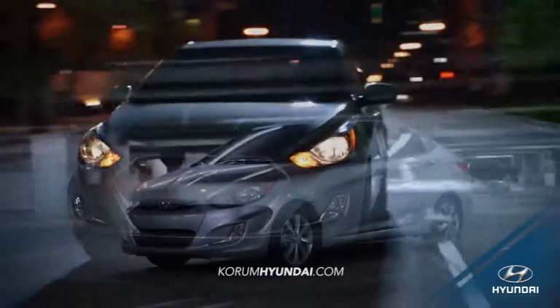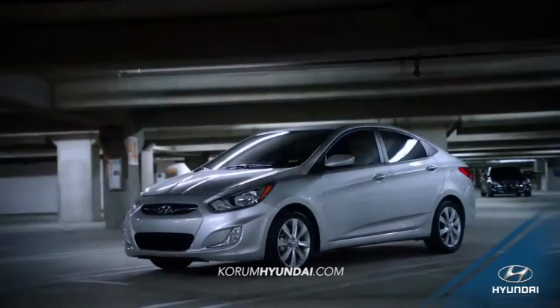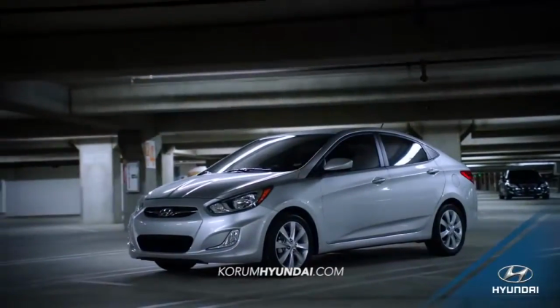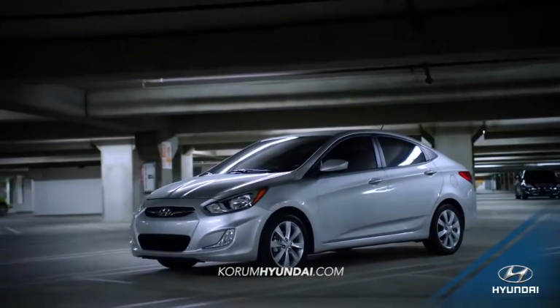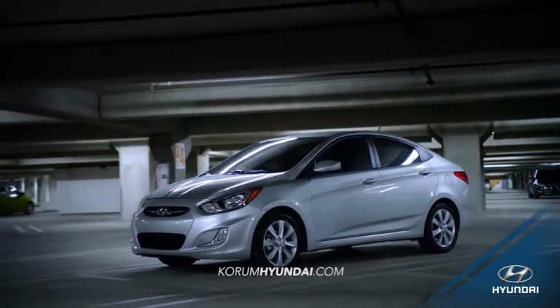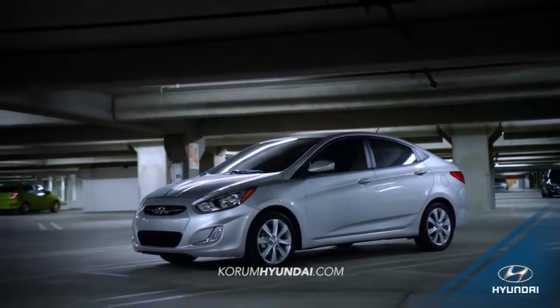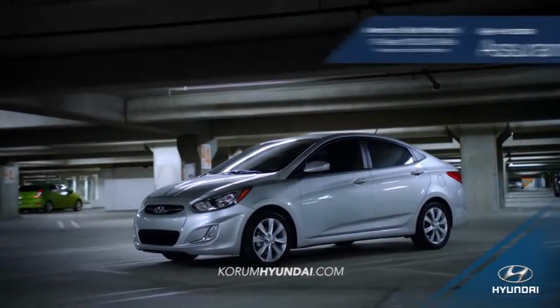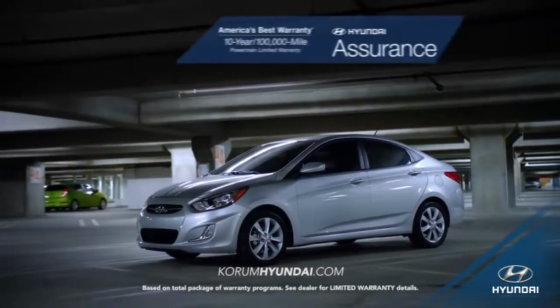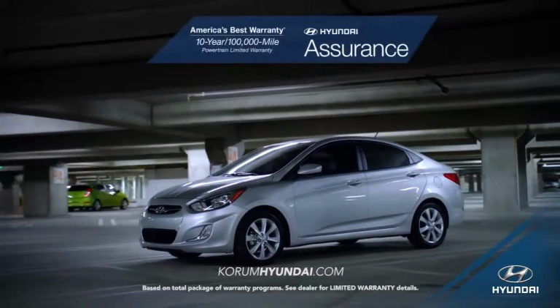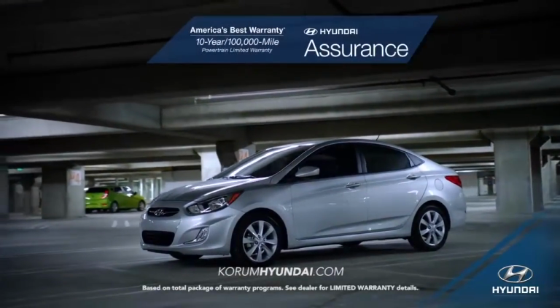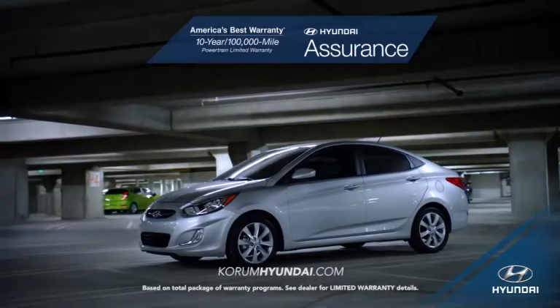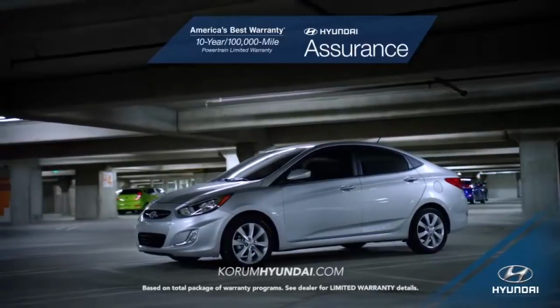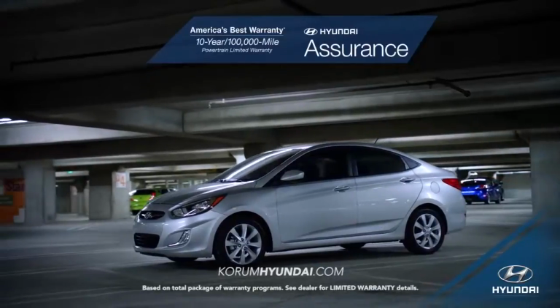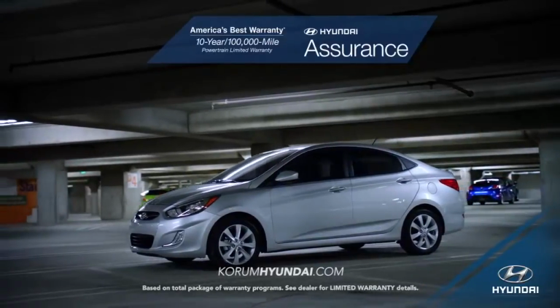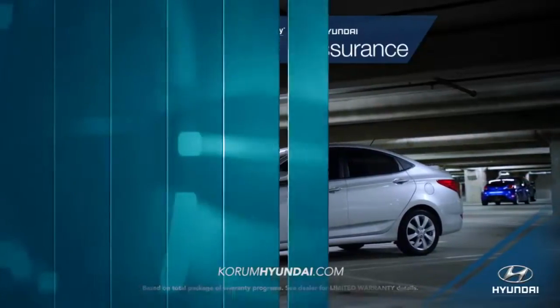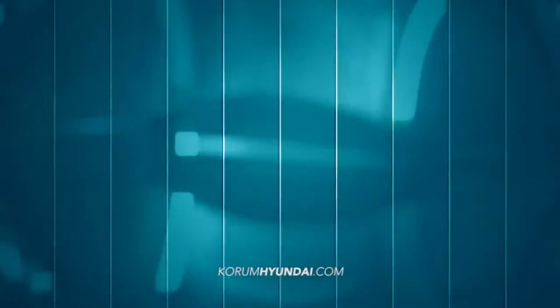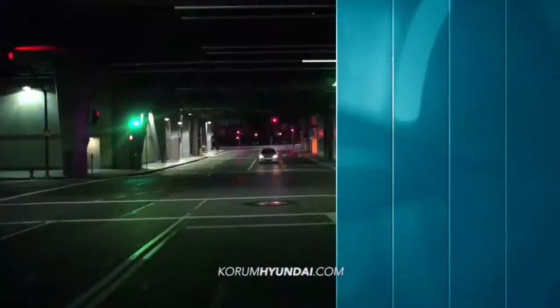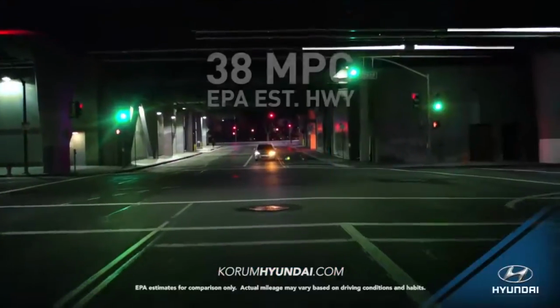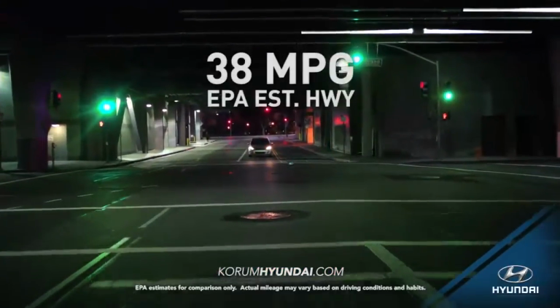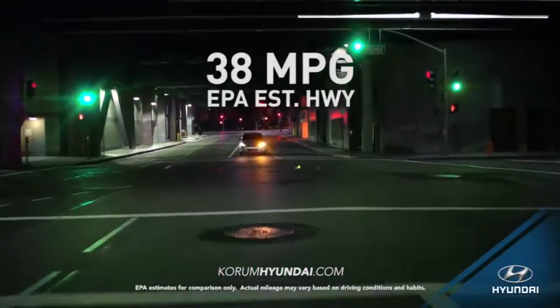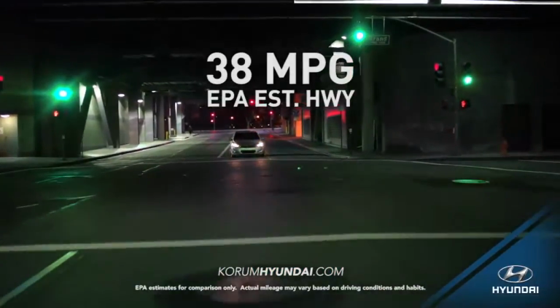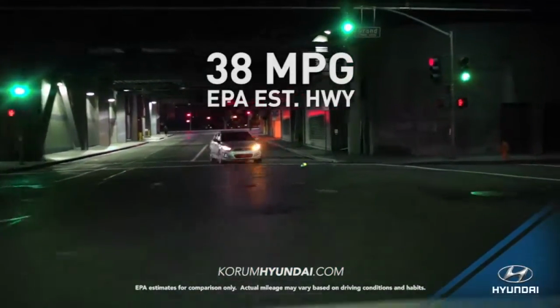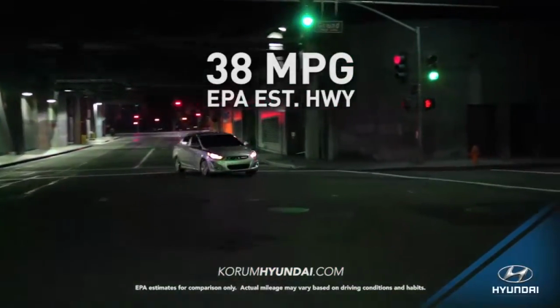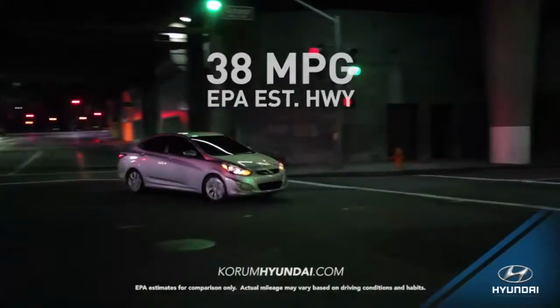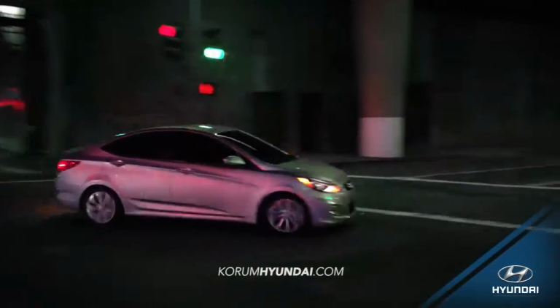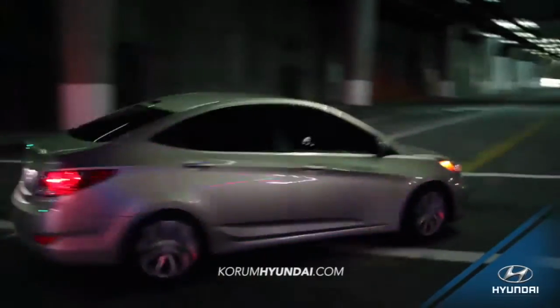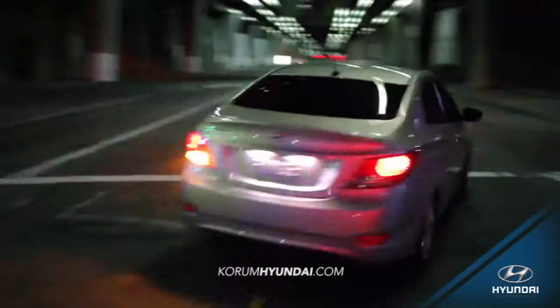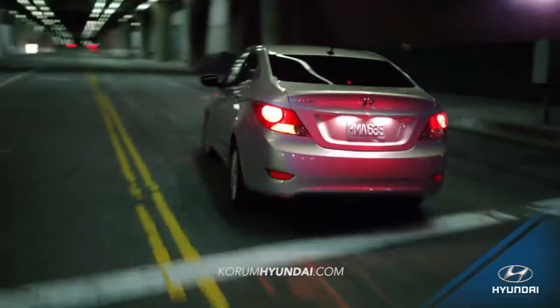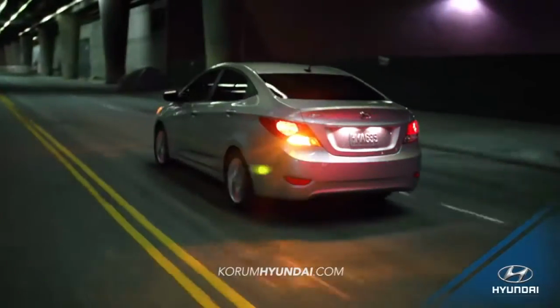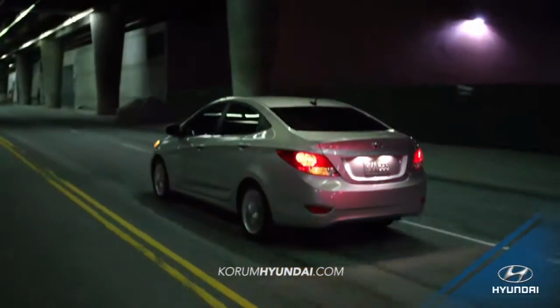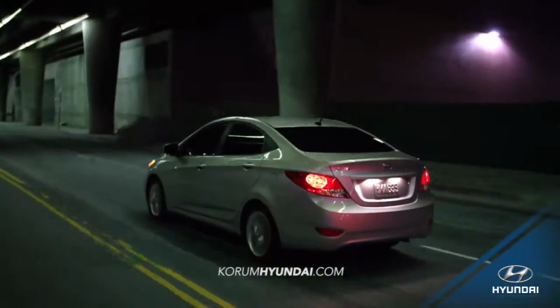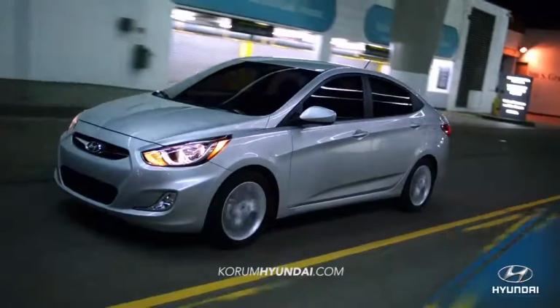Whether you're transporting friends or cargo, the Accent gives you more room than any other subcompact. Plus, with its 38 miles per gallon highway, the Accent gives you better fuel economy than the competition.